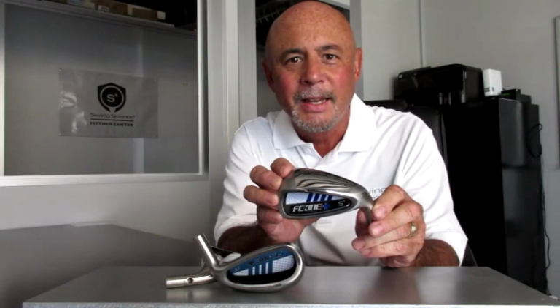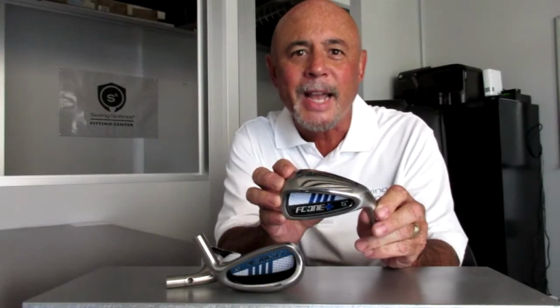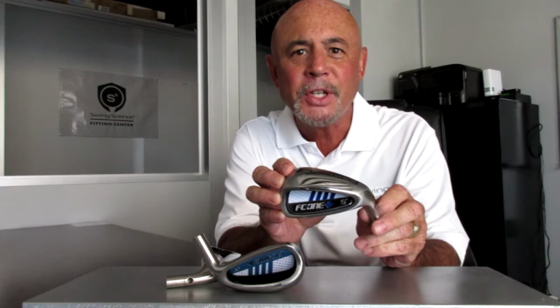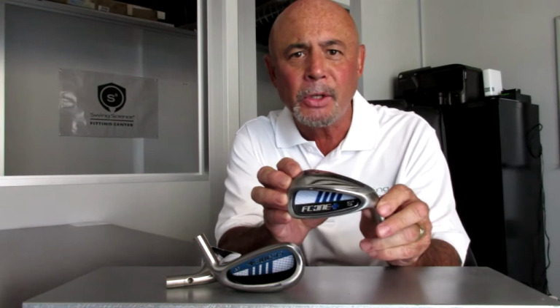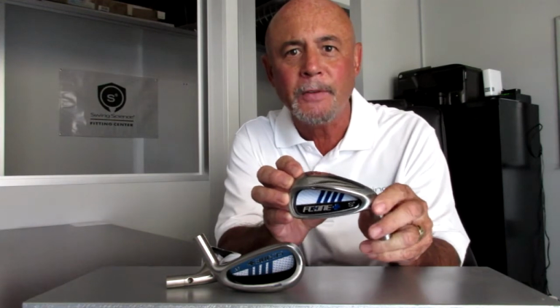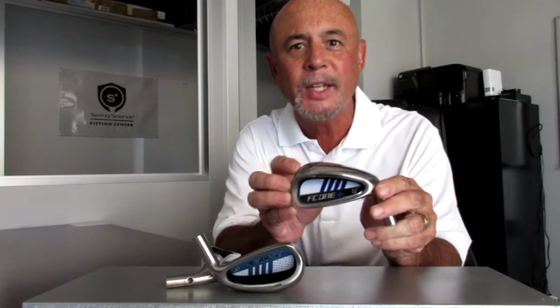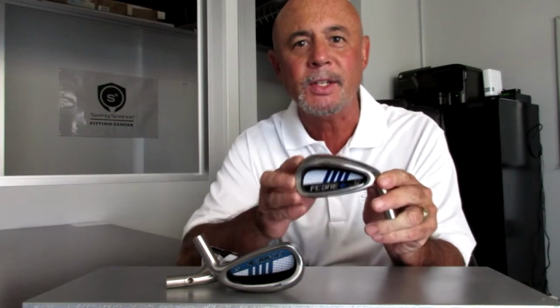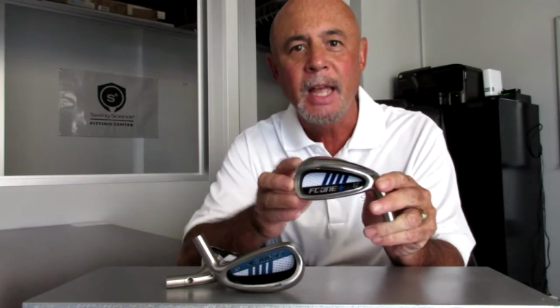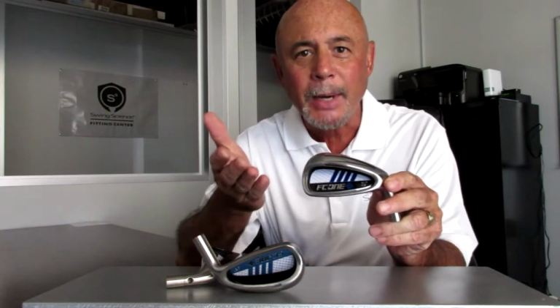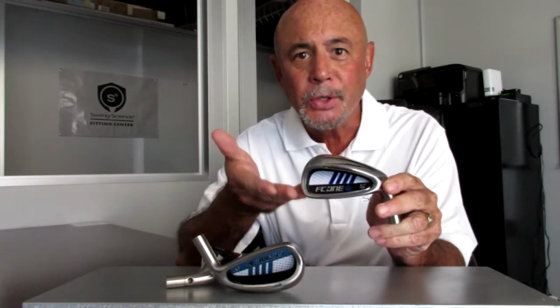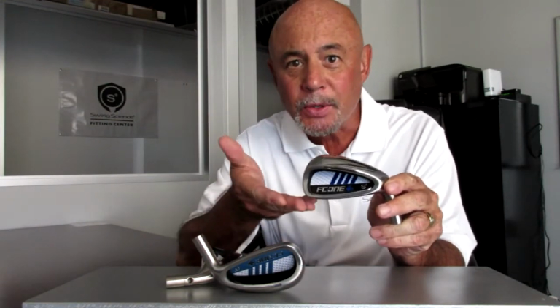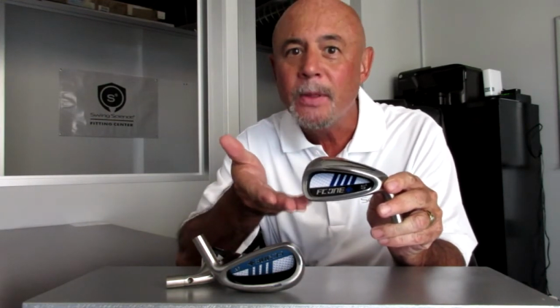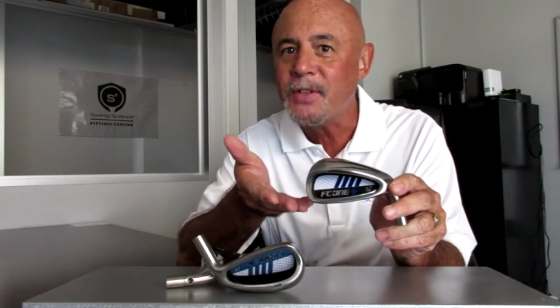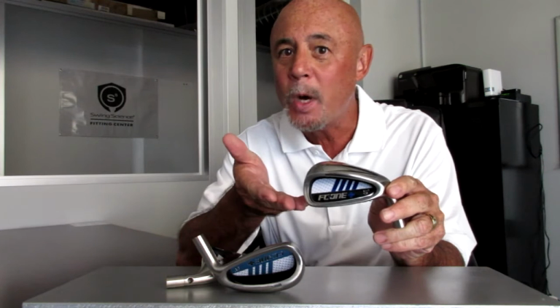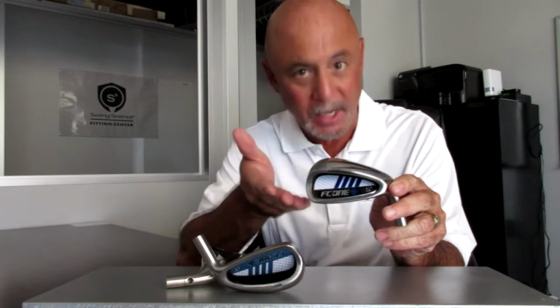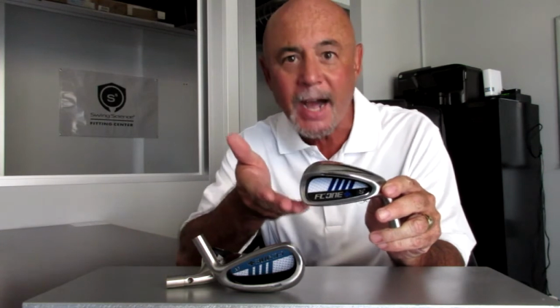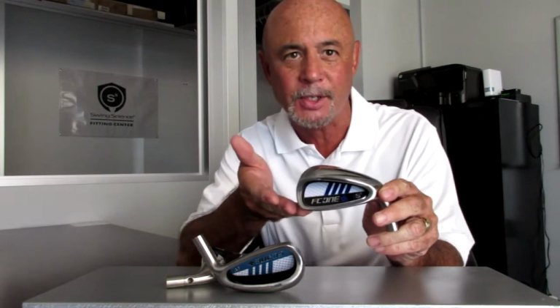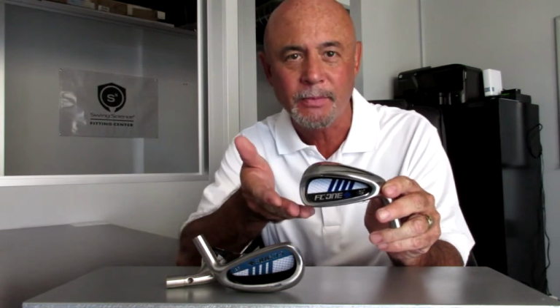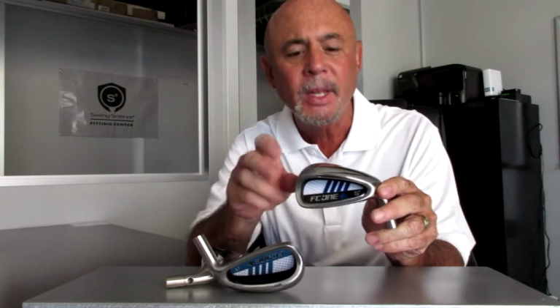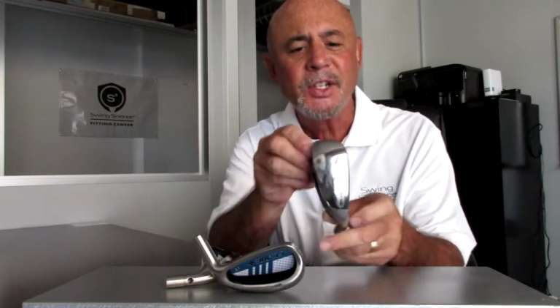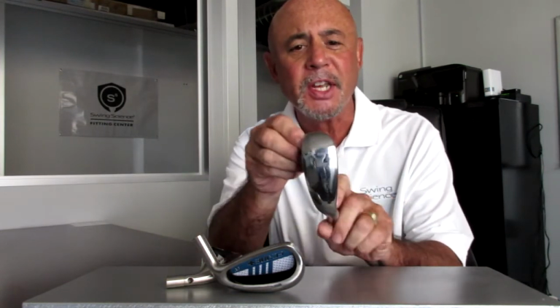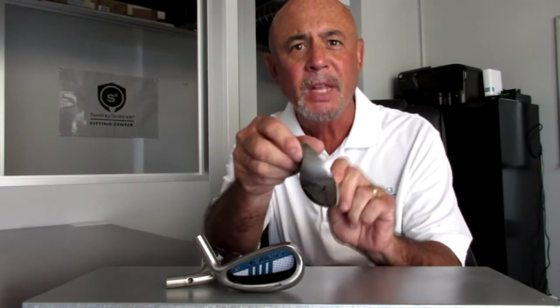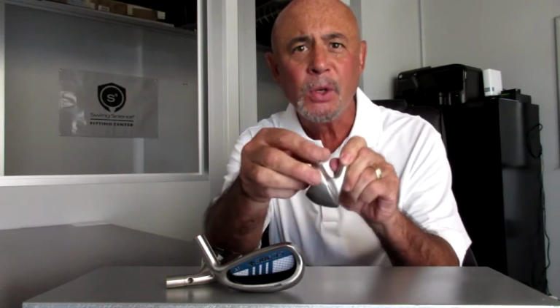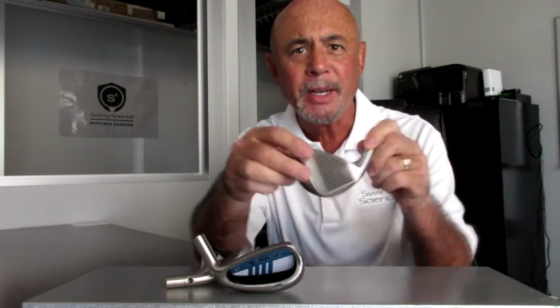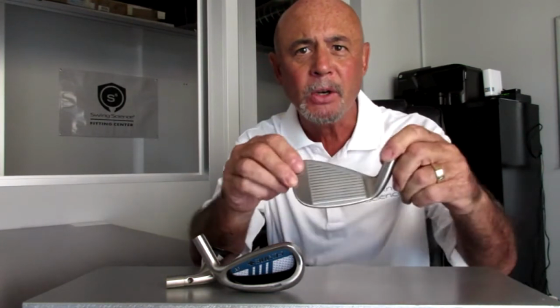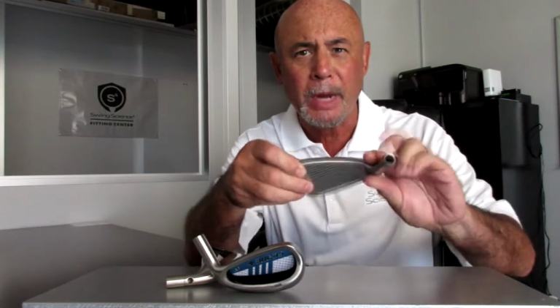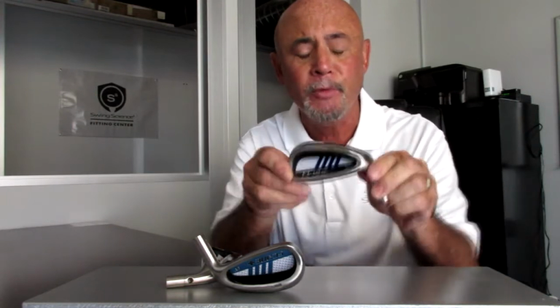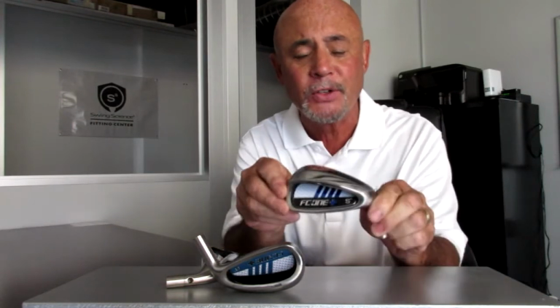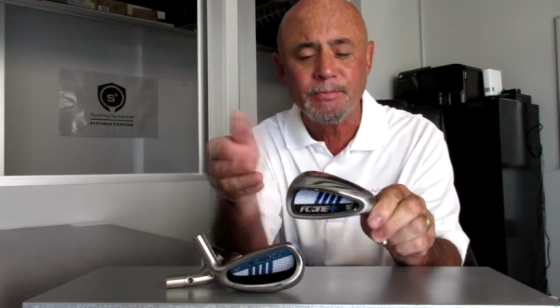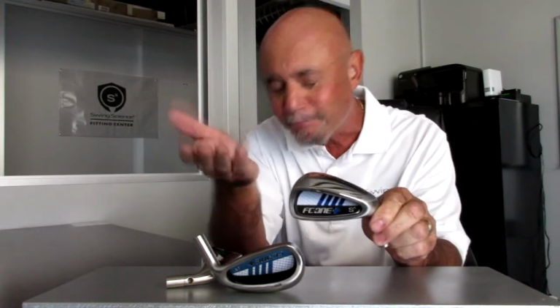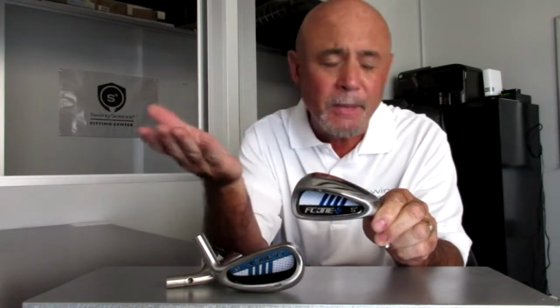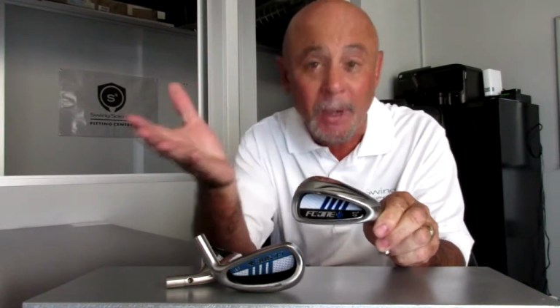Hi, I'm Jeff Sheets, Technical Director for Swing Science. I would like to introduce you to the FC1 Plus irons. As you can see, these incorporate many ultra-game improvement features given the moniker Plus.